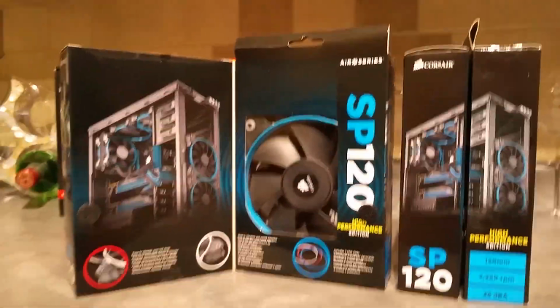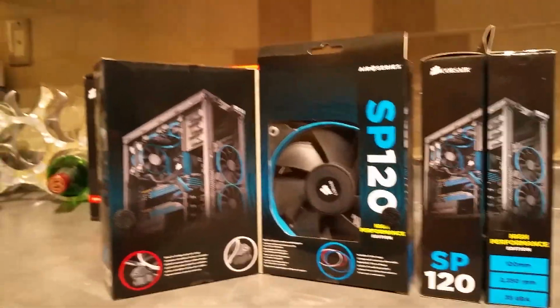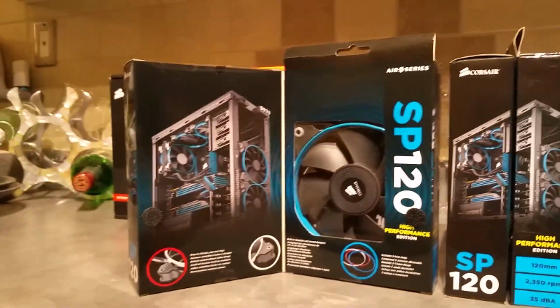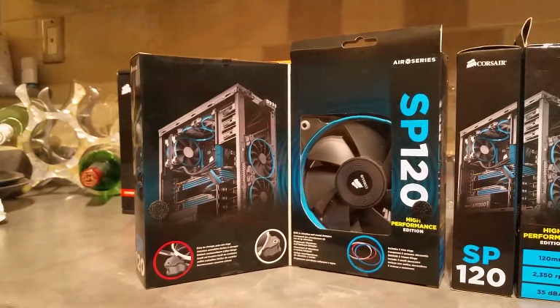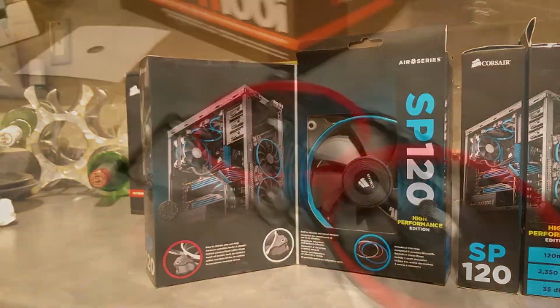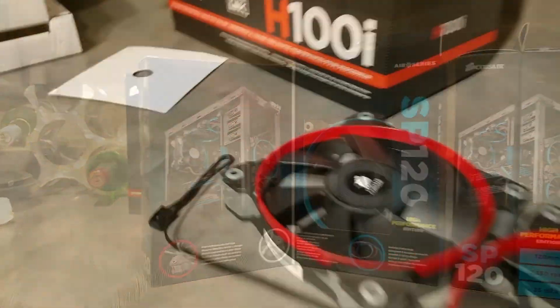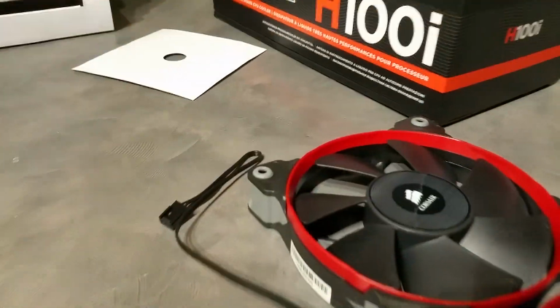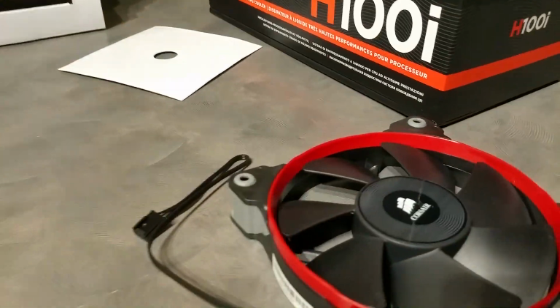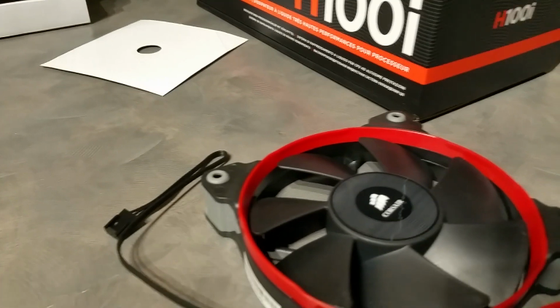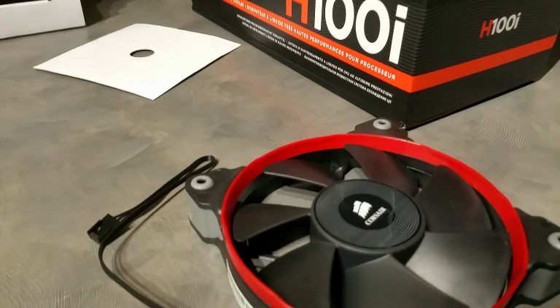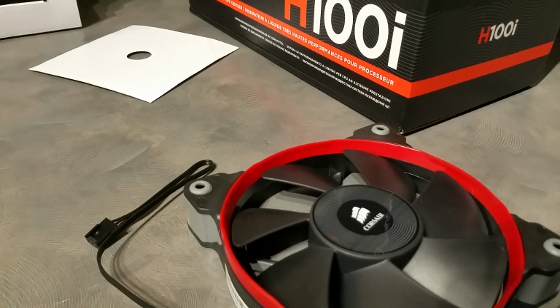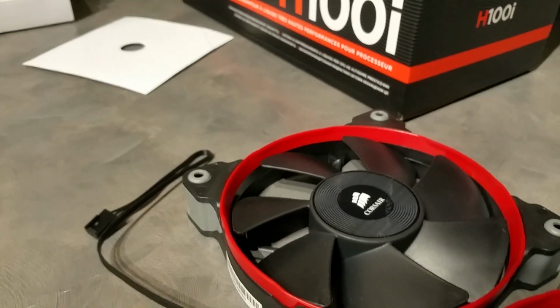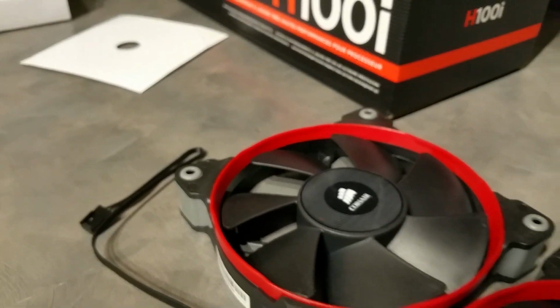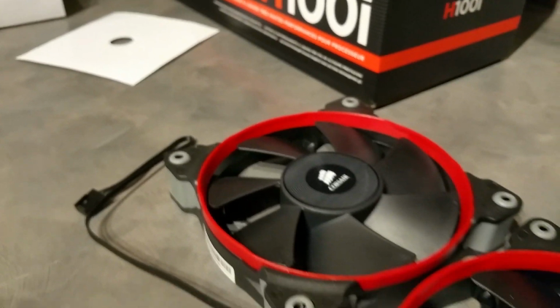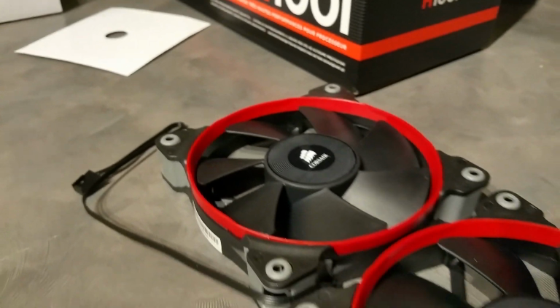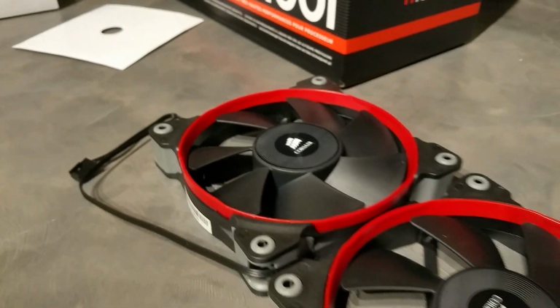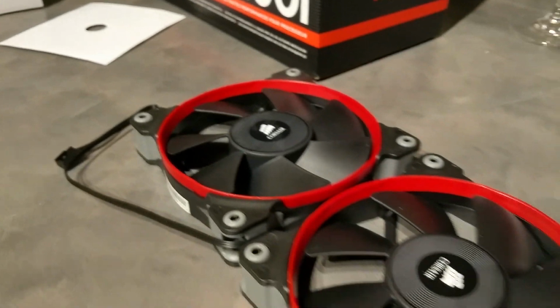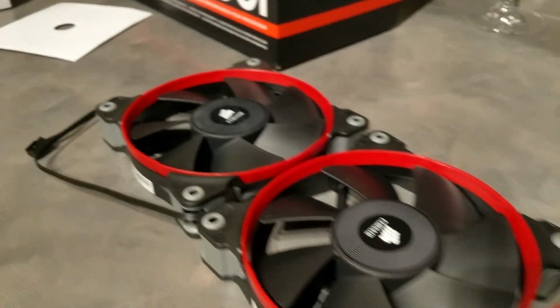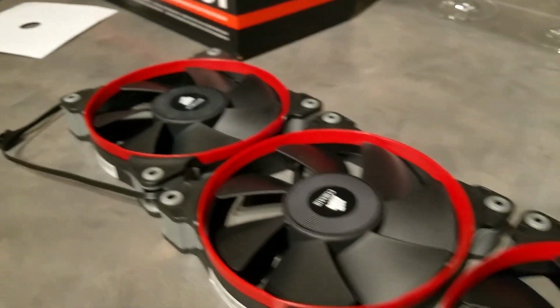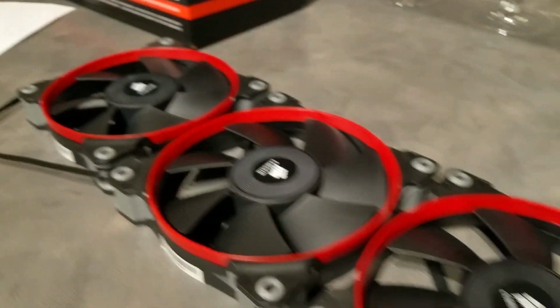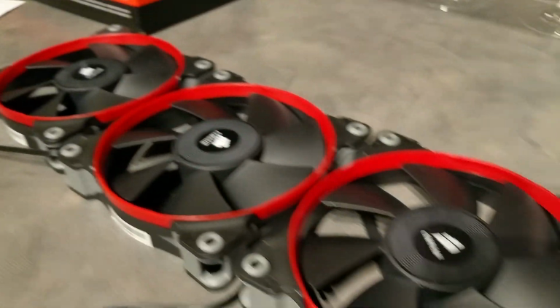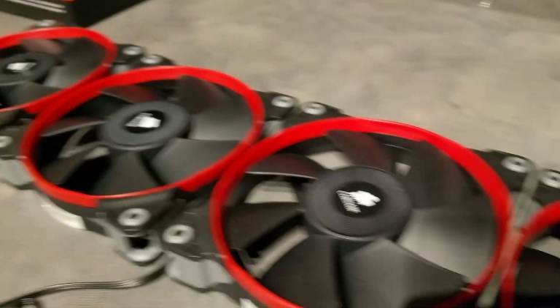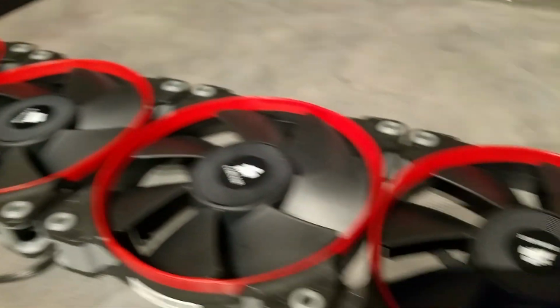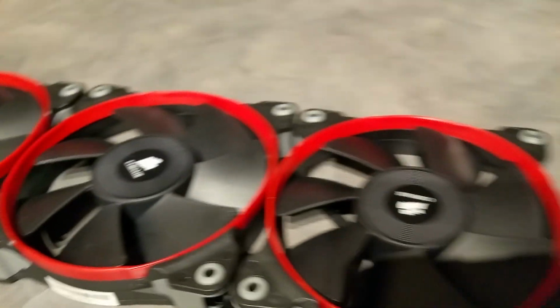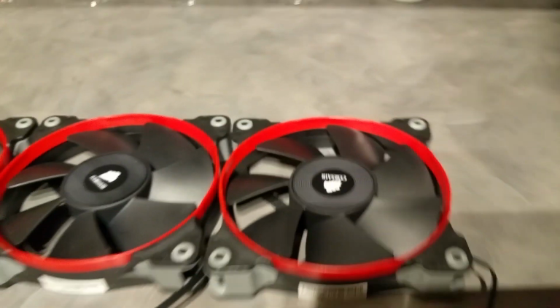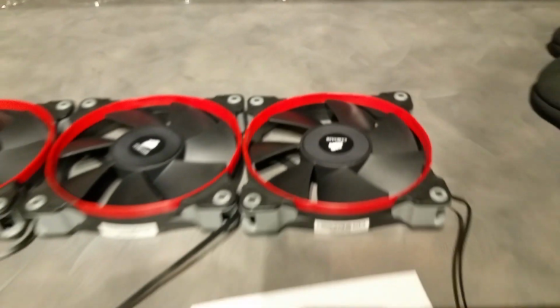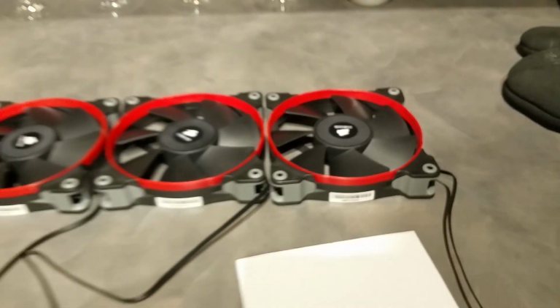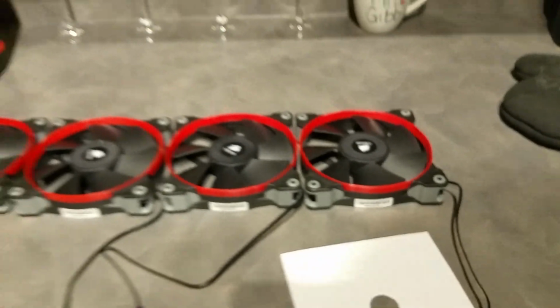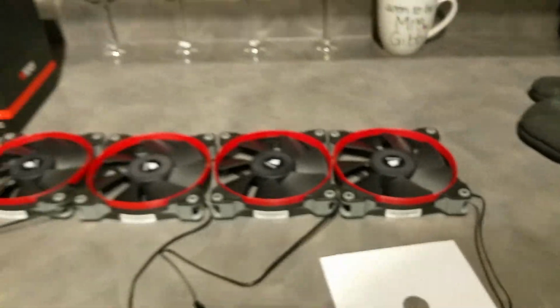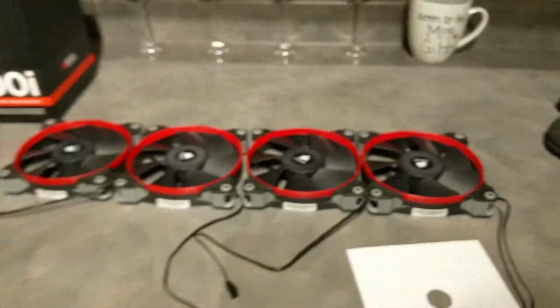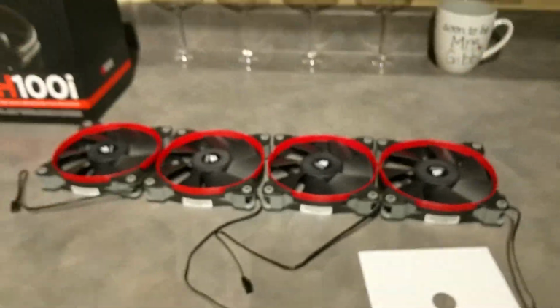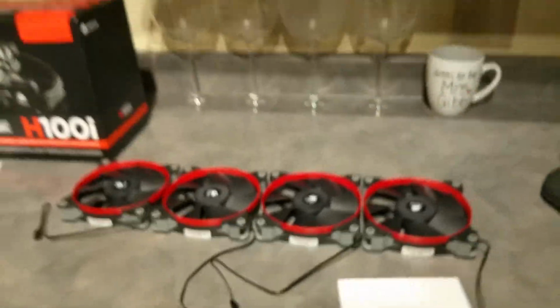They remind me of my Xbox 360 — not the best association — but cosmetically they look good, and I got all four fans for around $45.